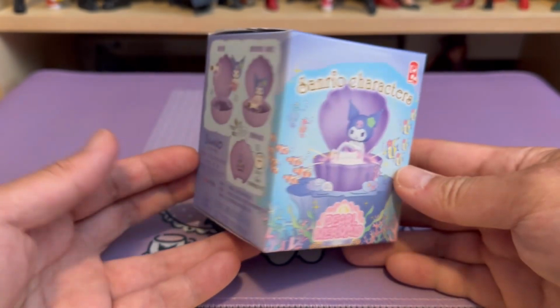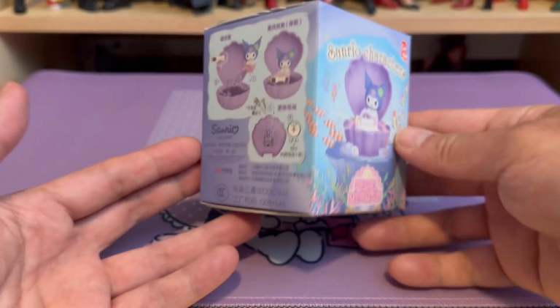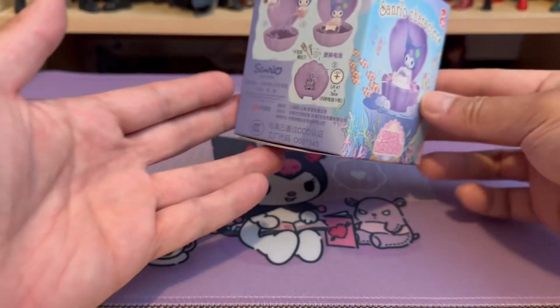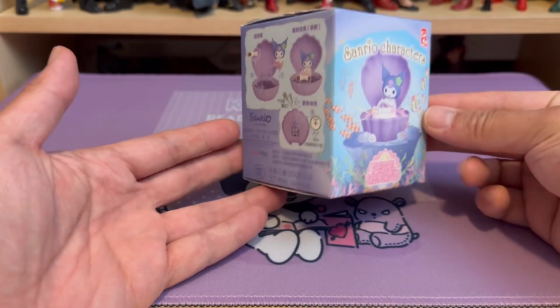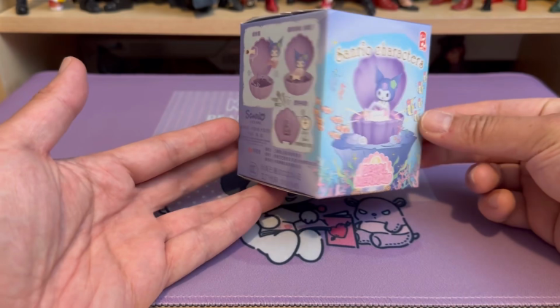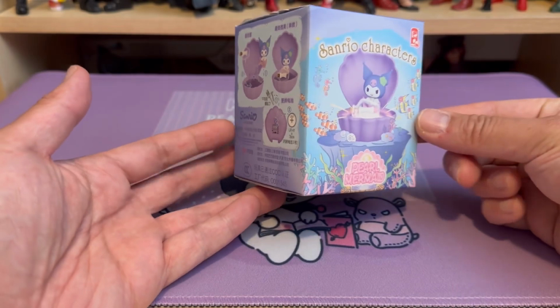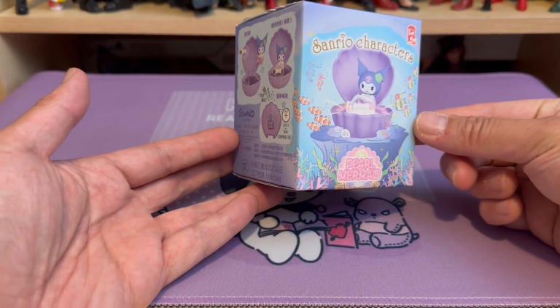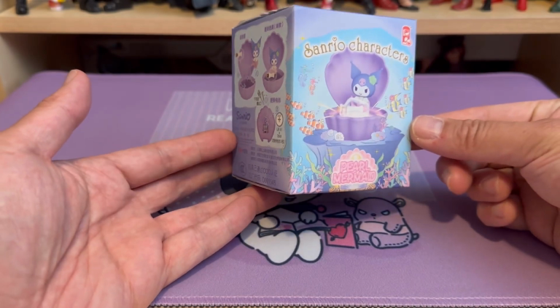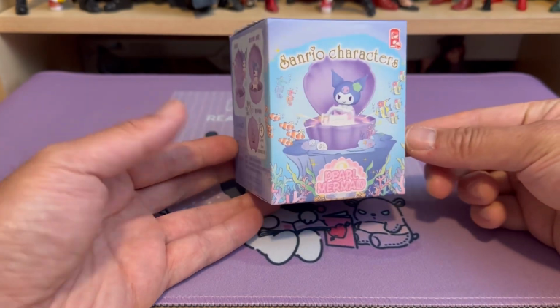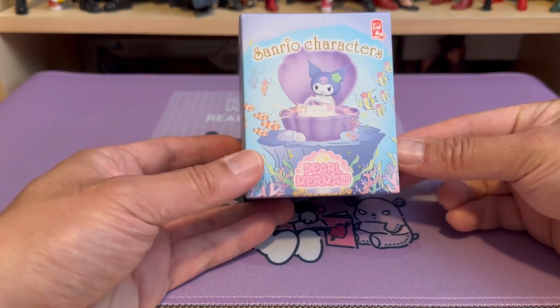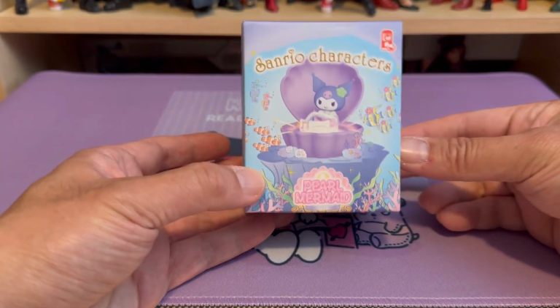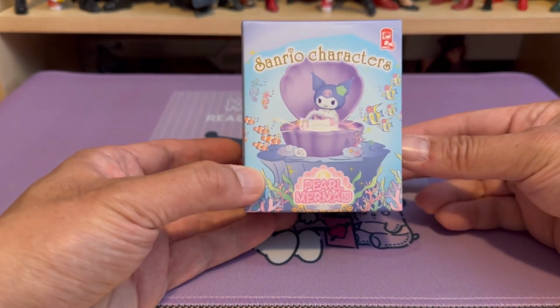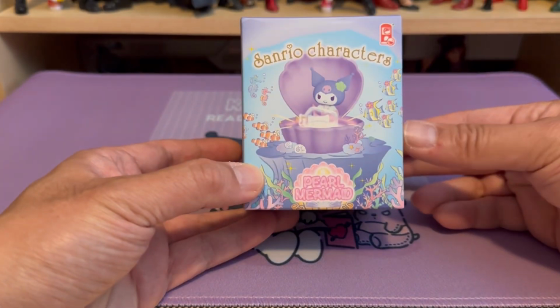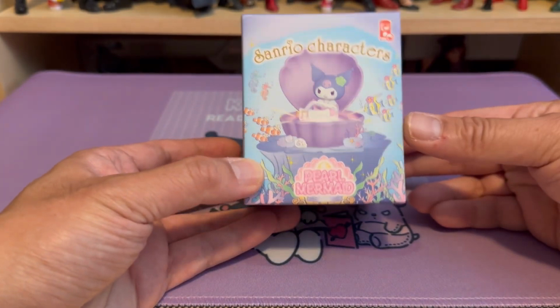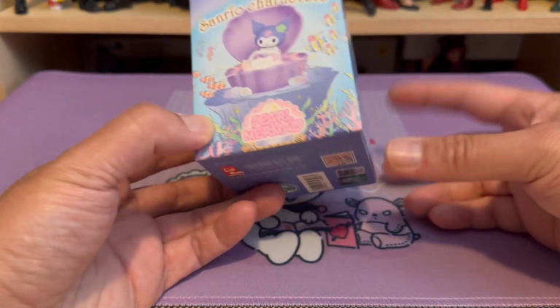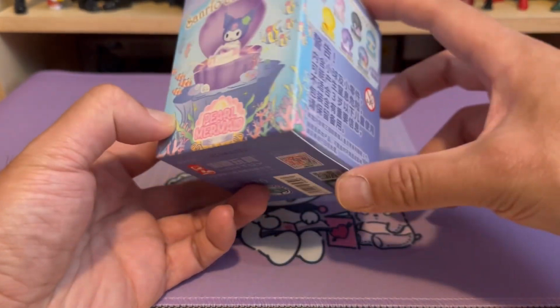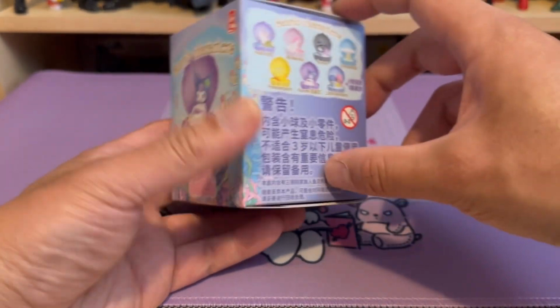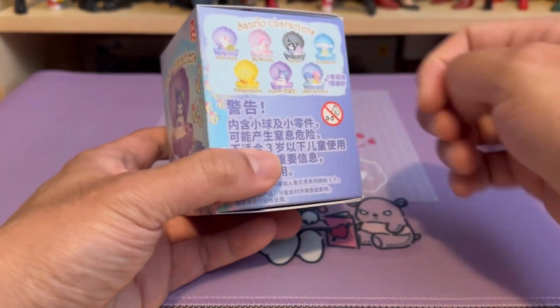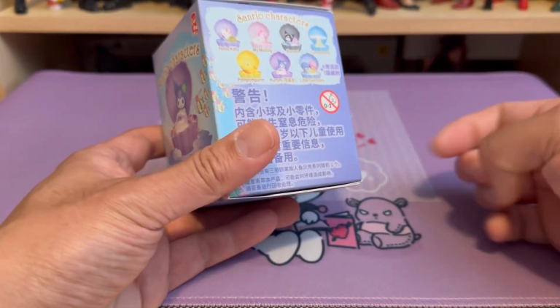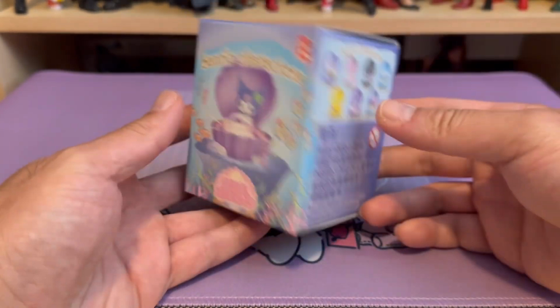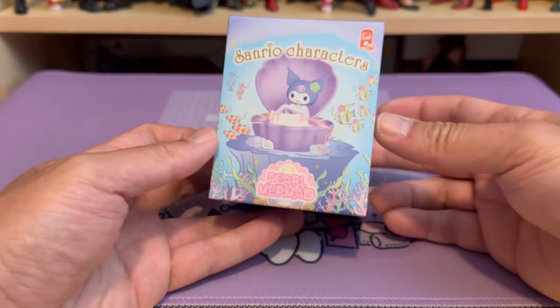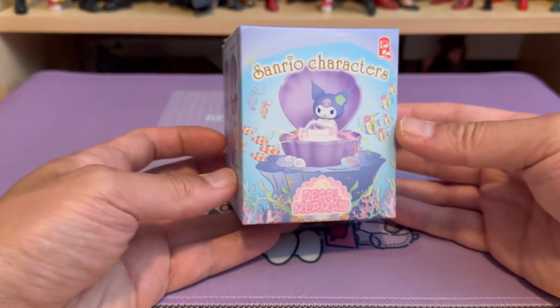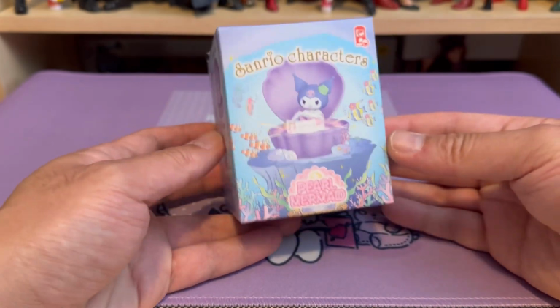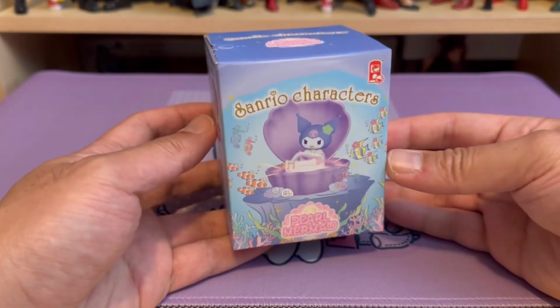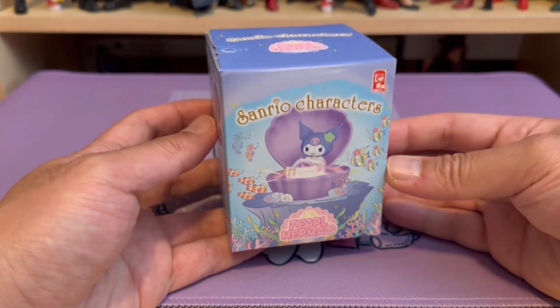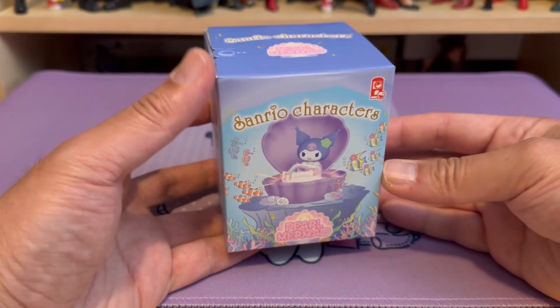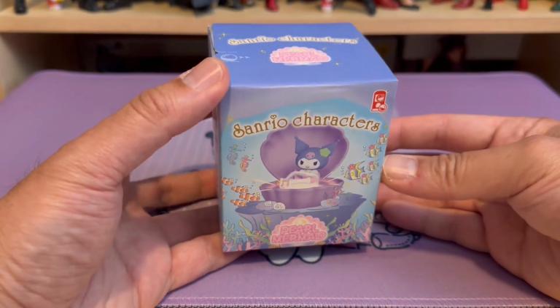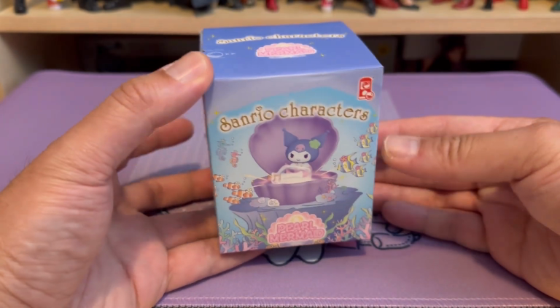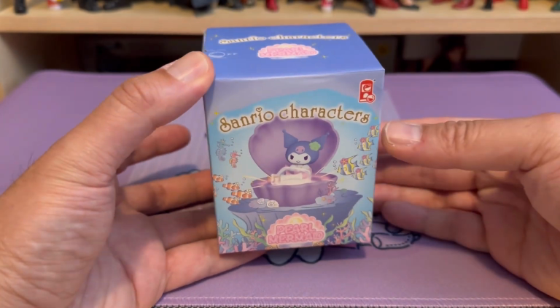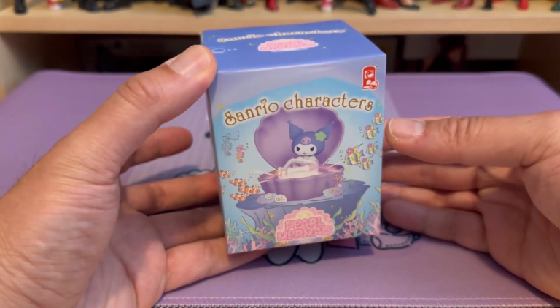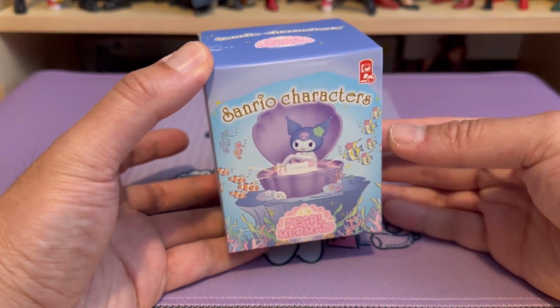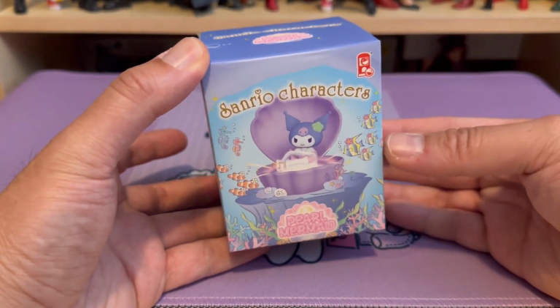It is somewhat a smaller box, so I believe it is a small figure. Let's just take a look to see if it's any good.